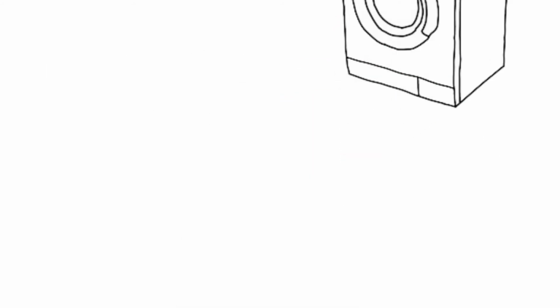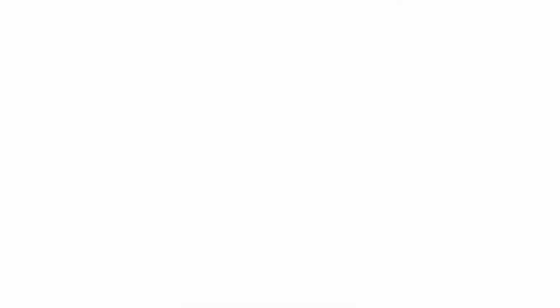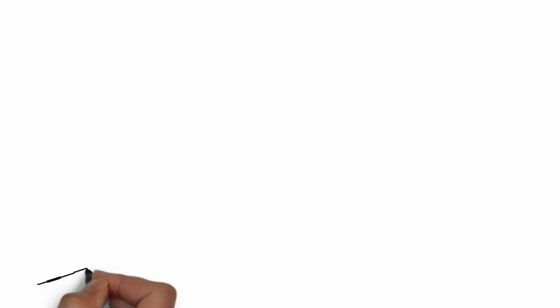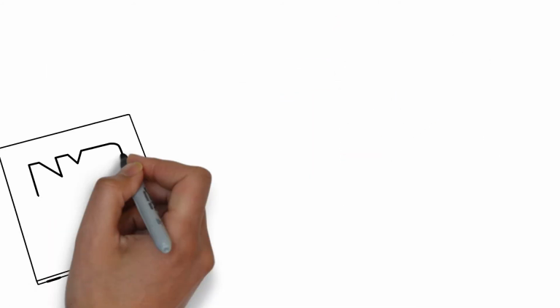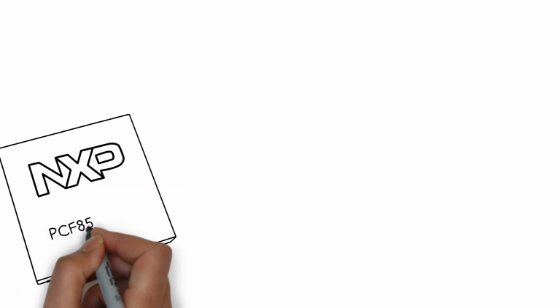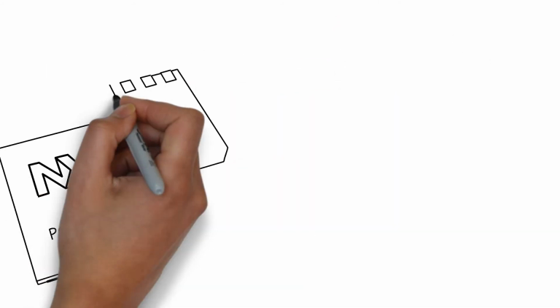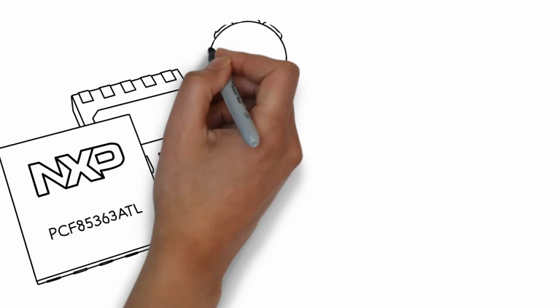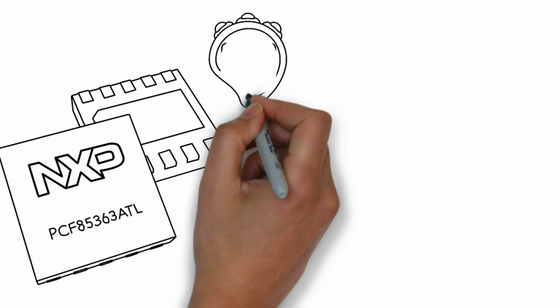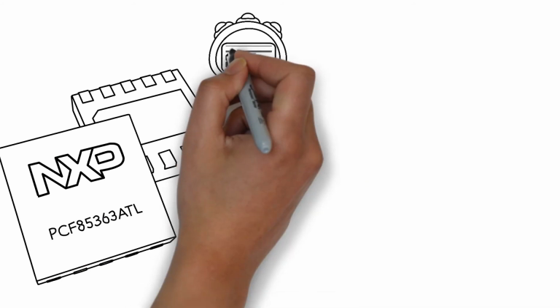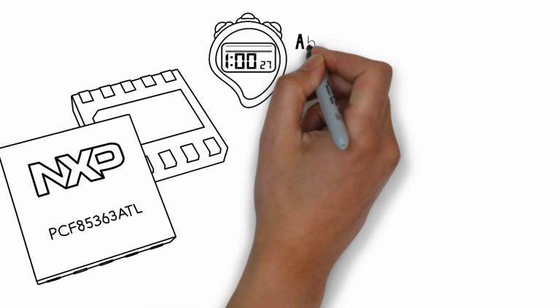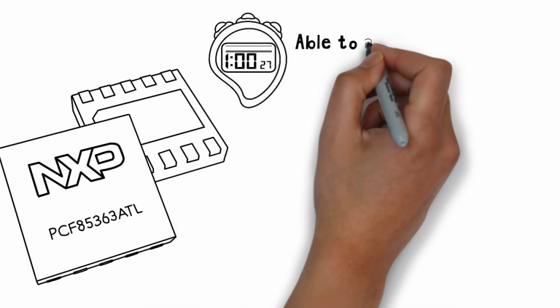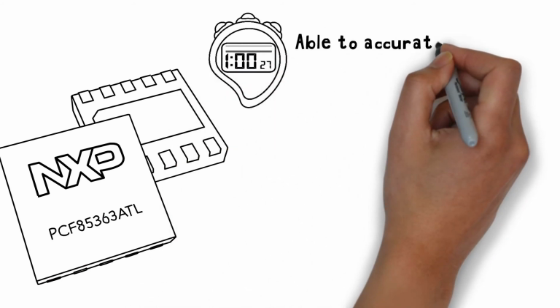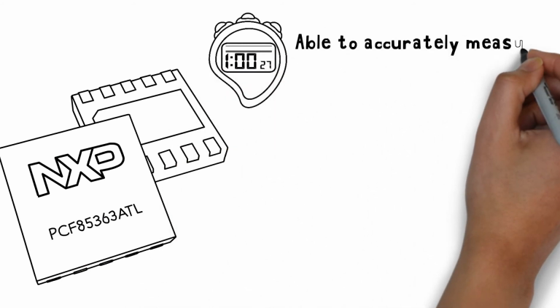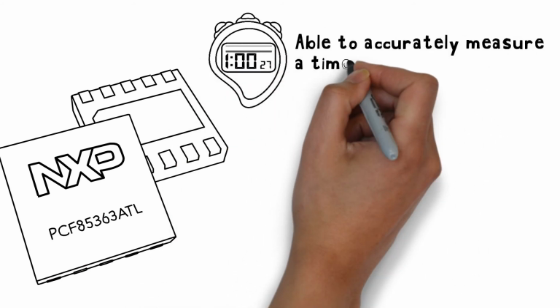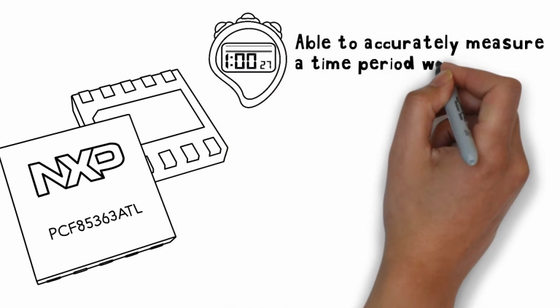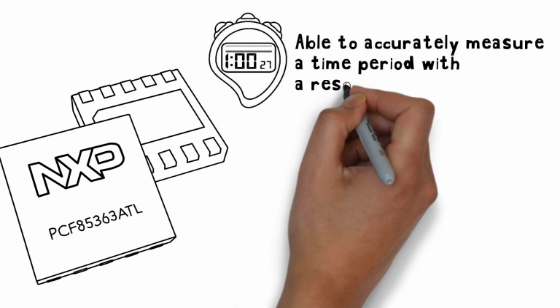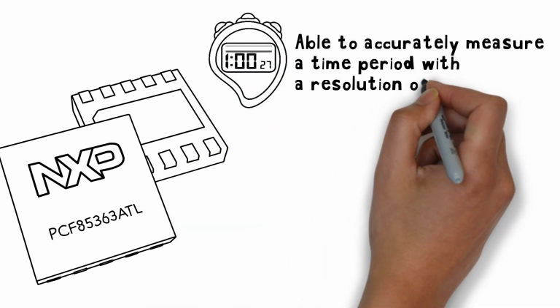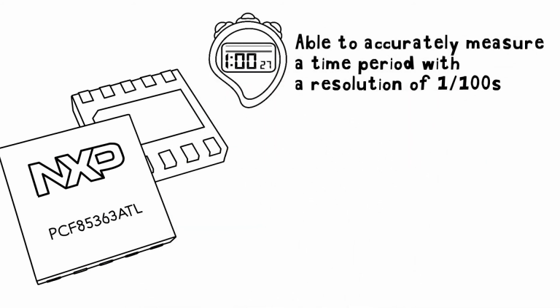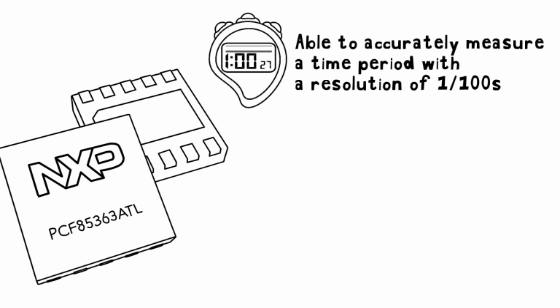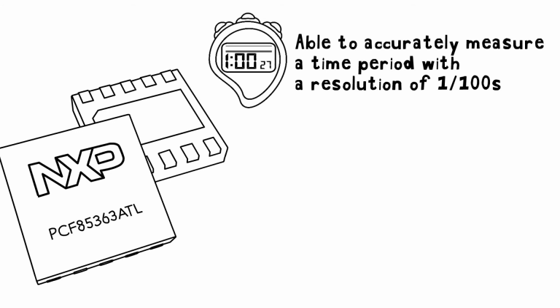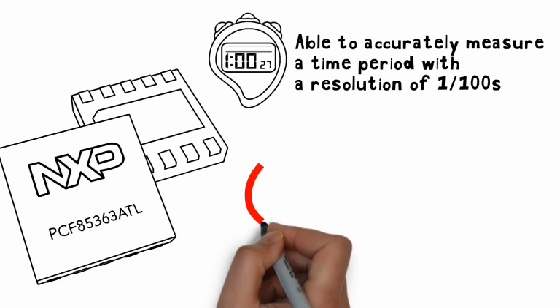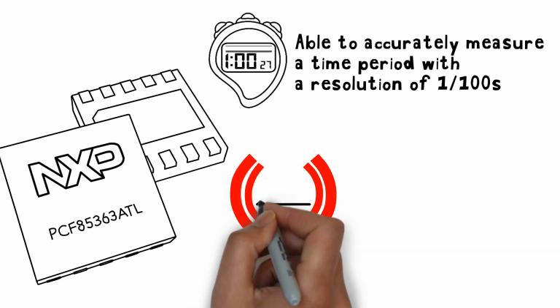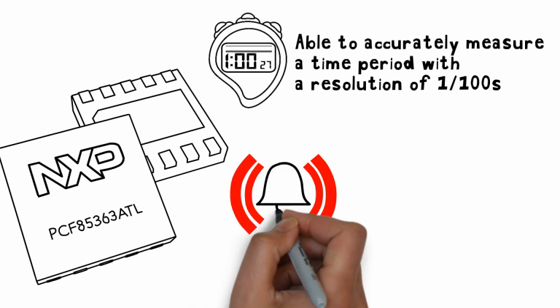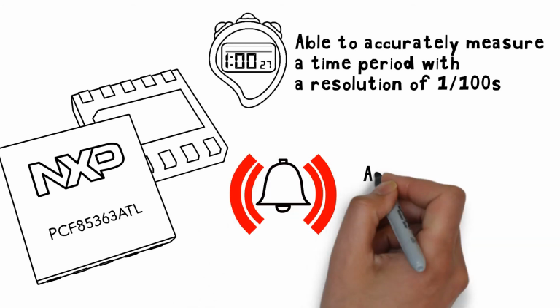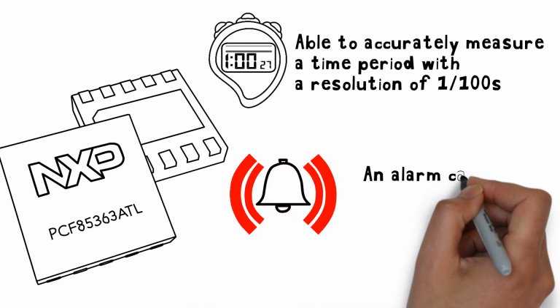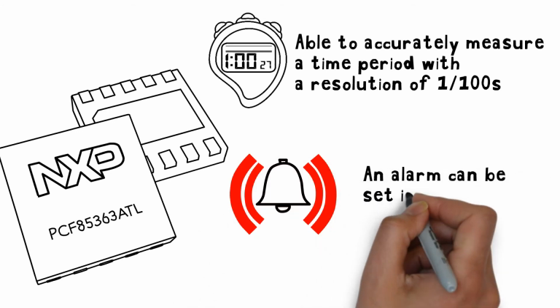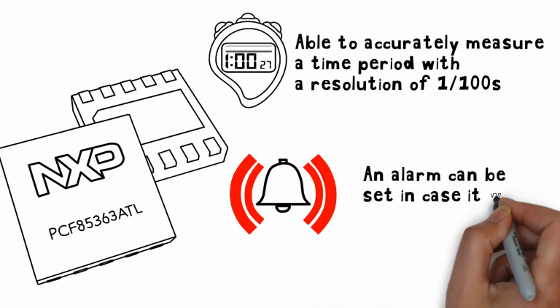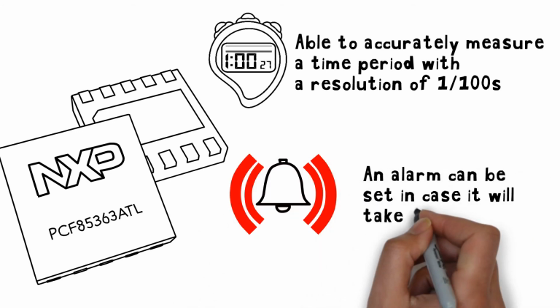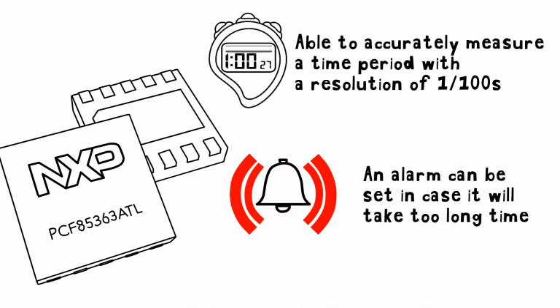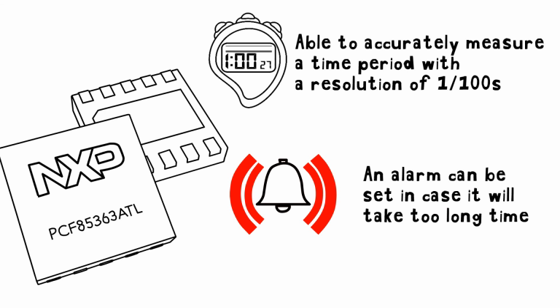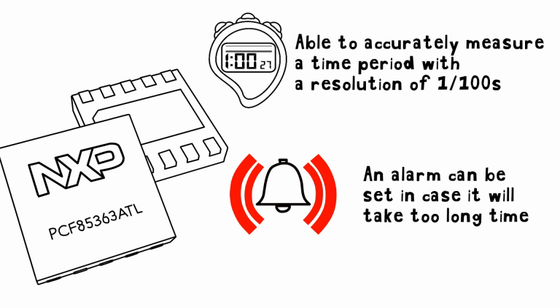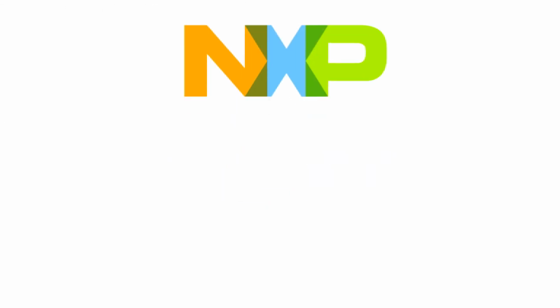In stopwatch mode, the PCF85263 can accurately measure a time period with a resolution of 1/100th of a second. As an added safety measure, an alarm can be set in case the event takes too long. Learn more about the real-time clocks offered by NXP at lowpowerrtc.interfacechips.com.